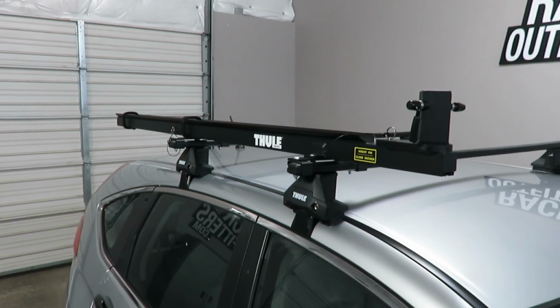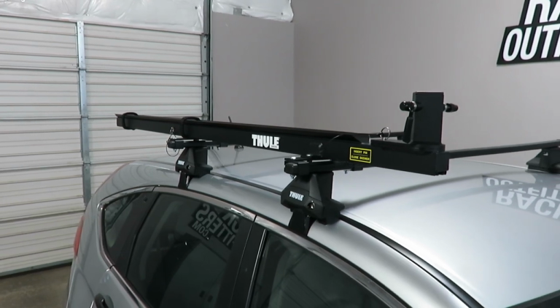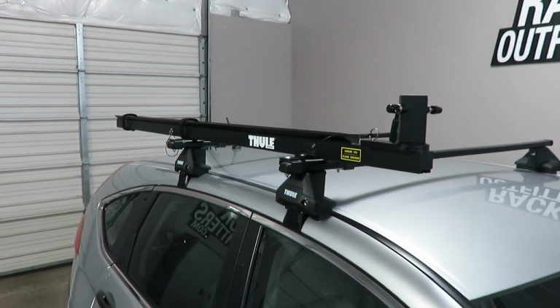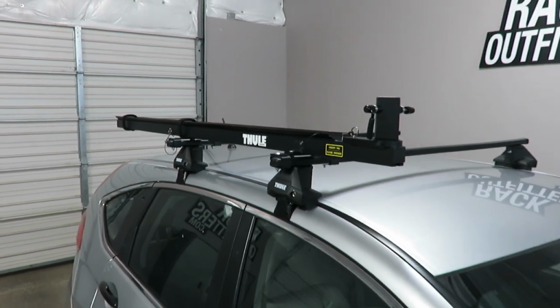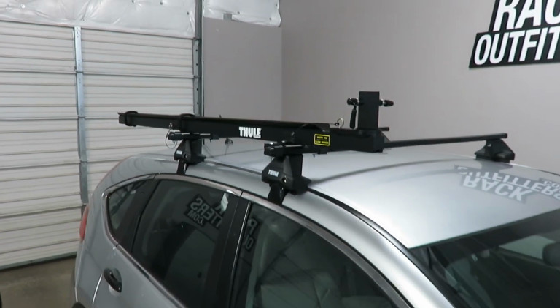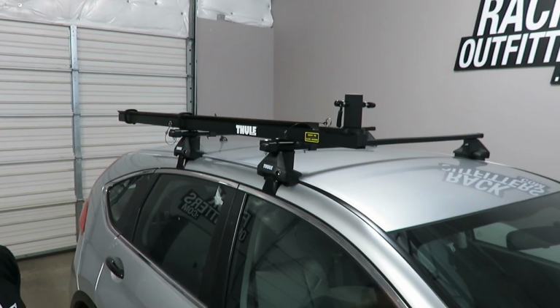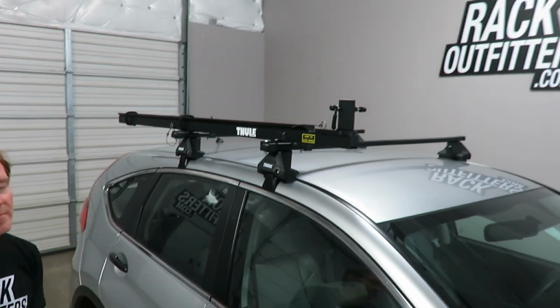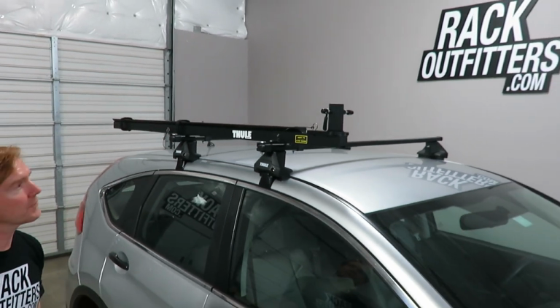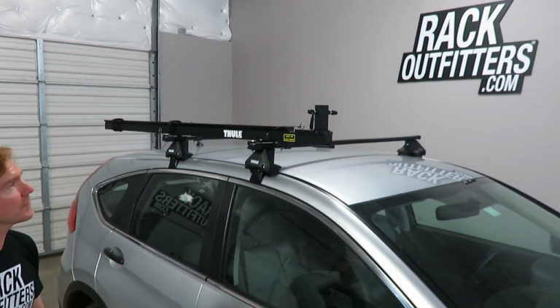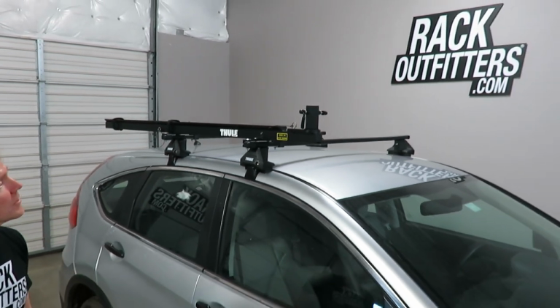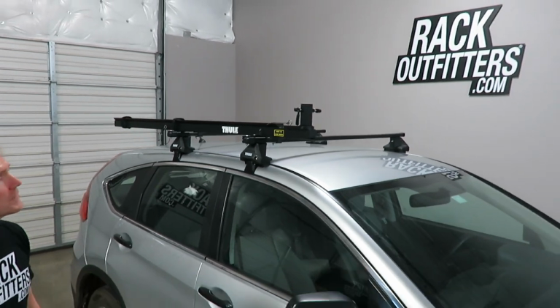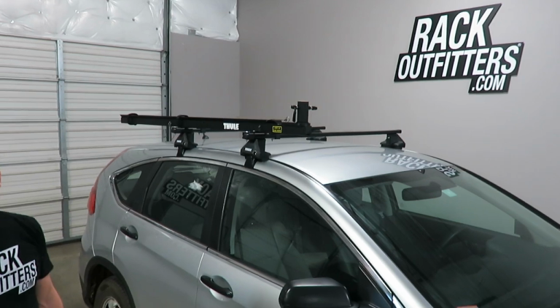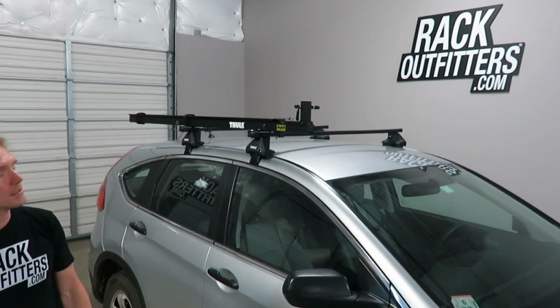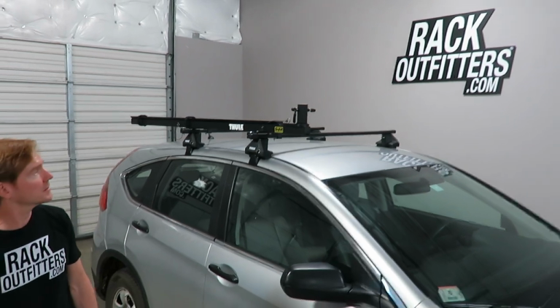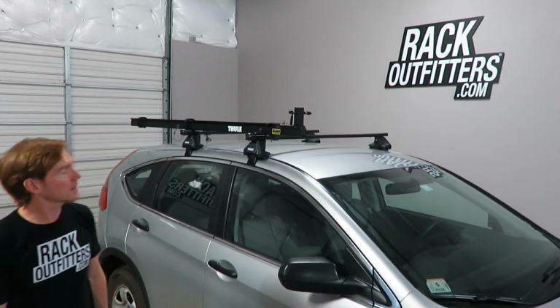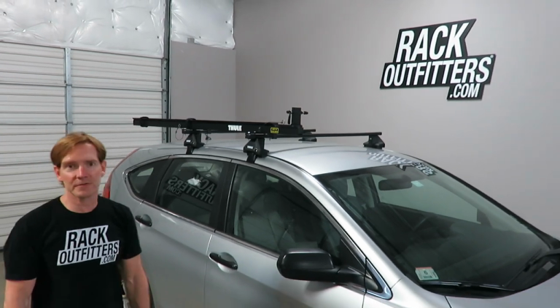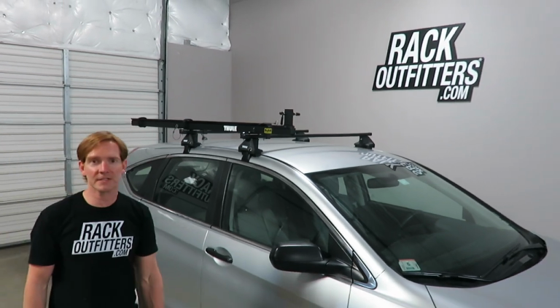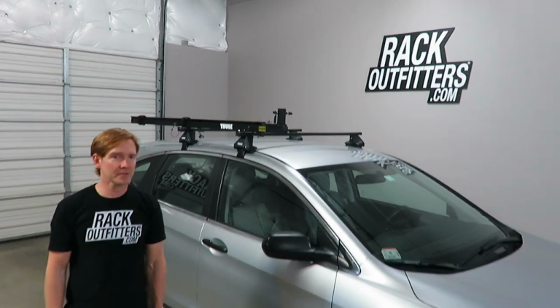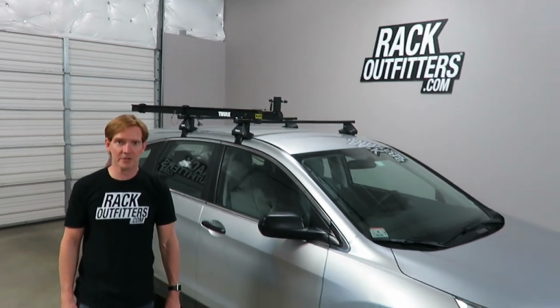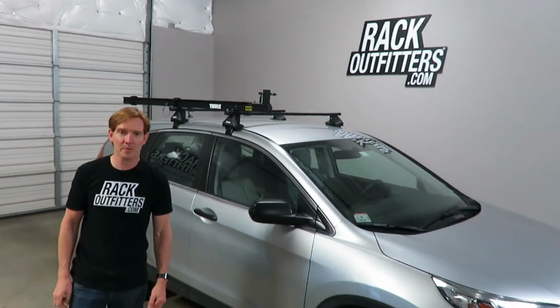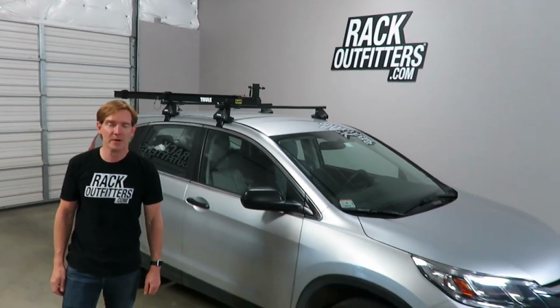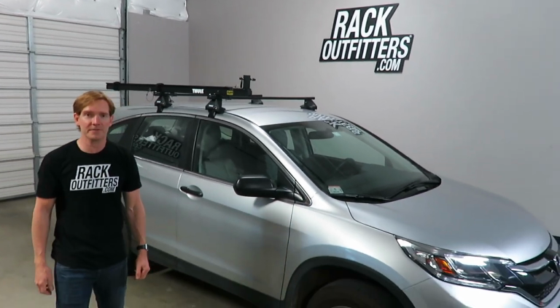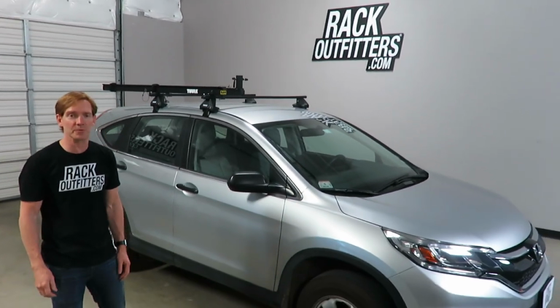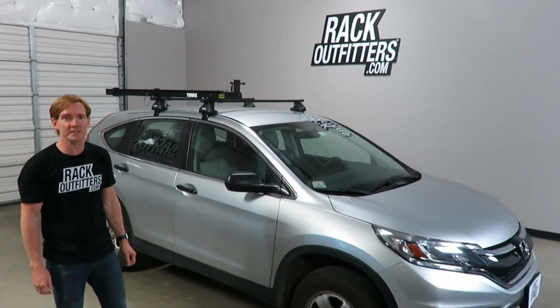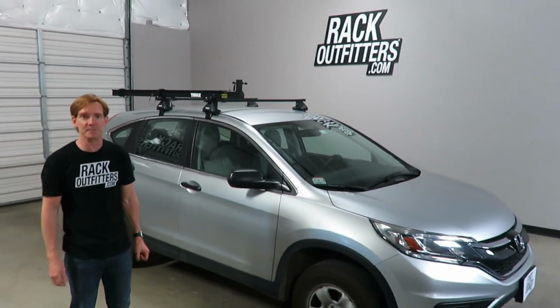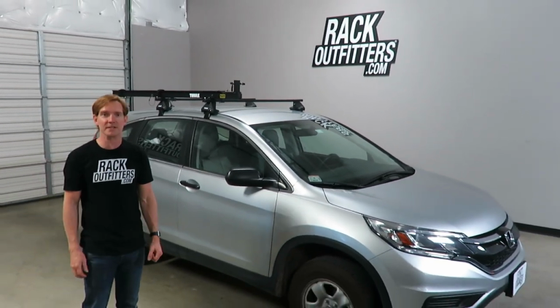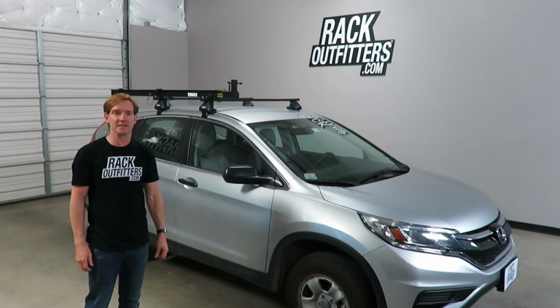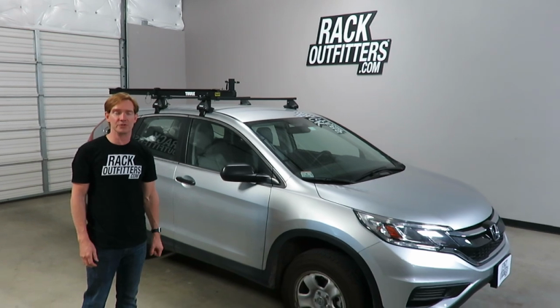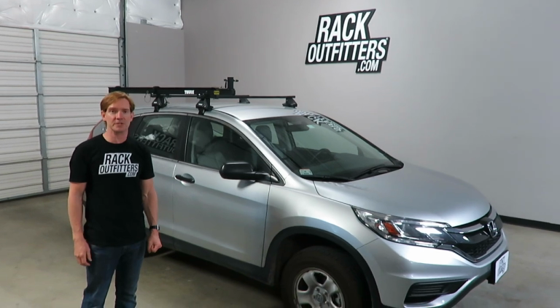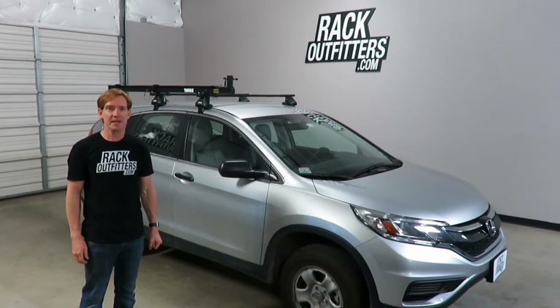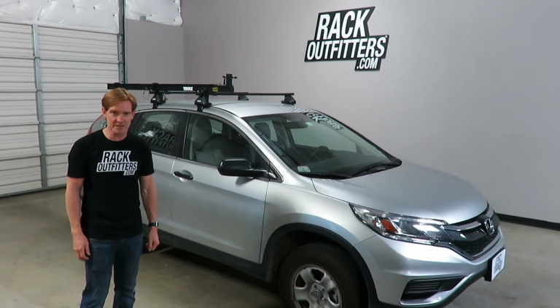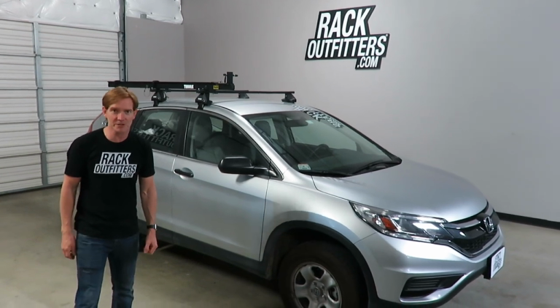That's a quick look at the Thule 558P Pivoting Tandem Carrier. I'm Paul with Rock Outfitters. For more details please see the link in the video description. Thanks for watching.